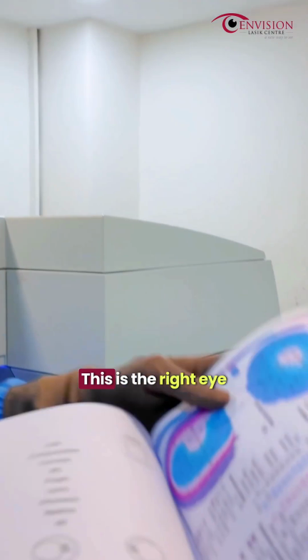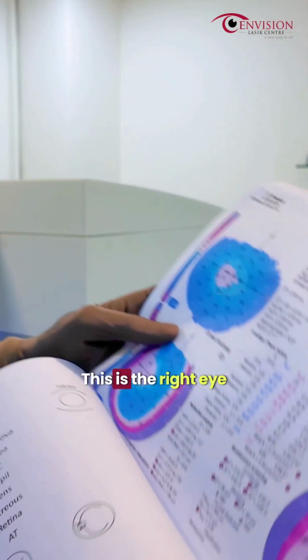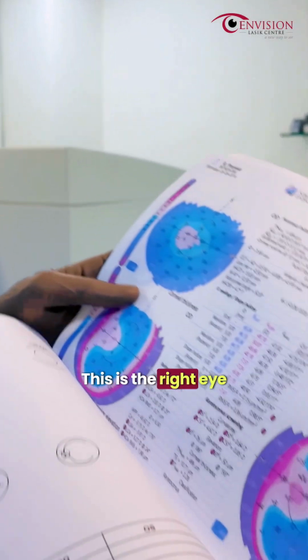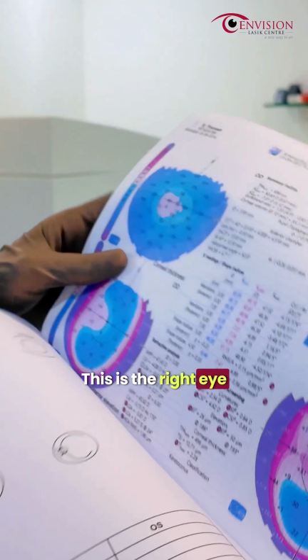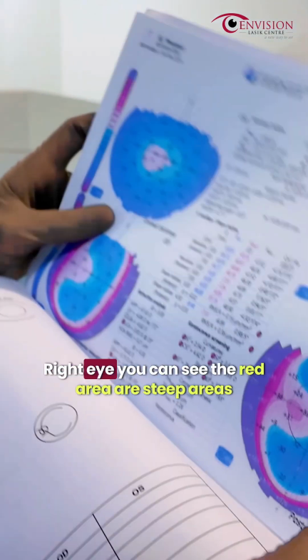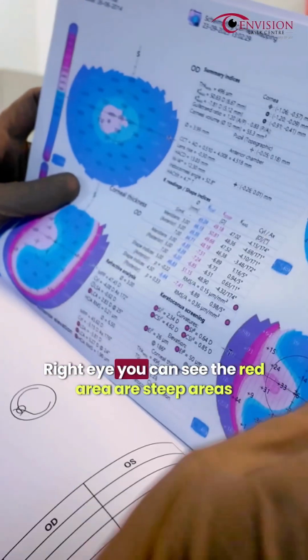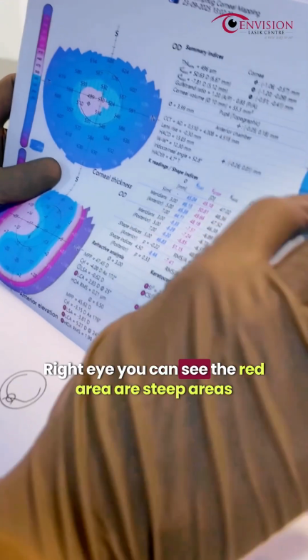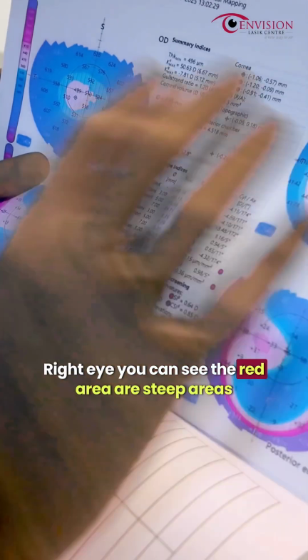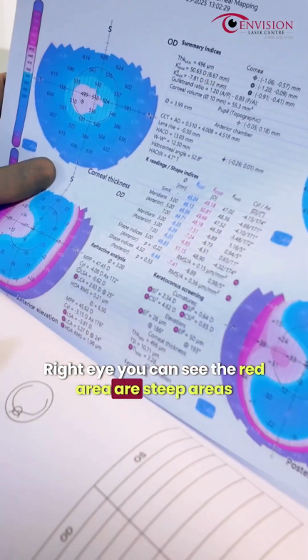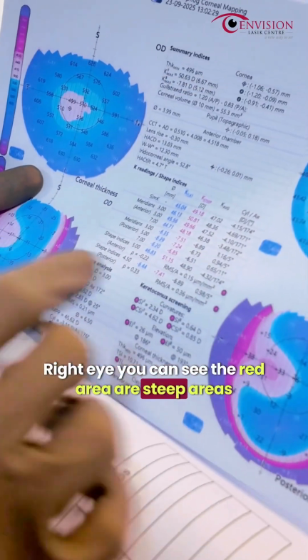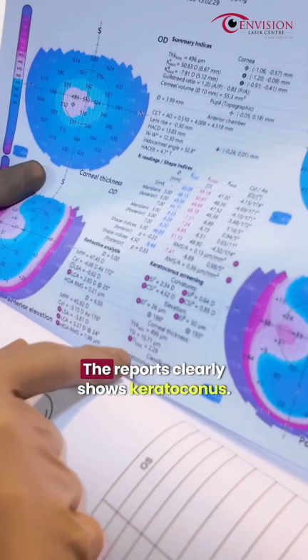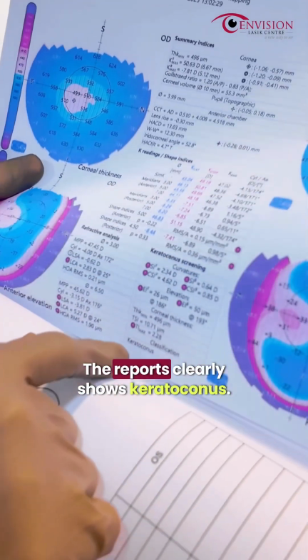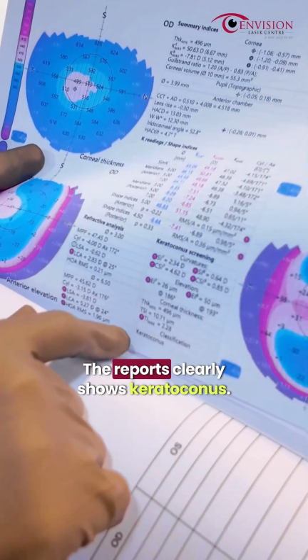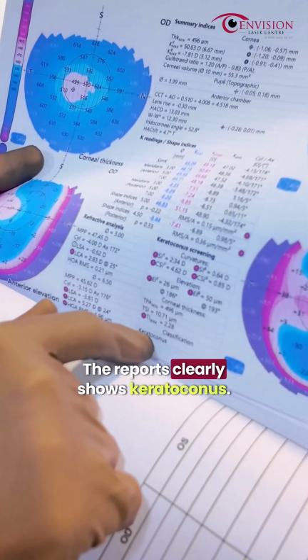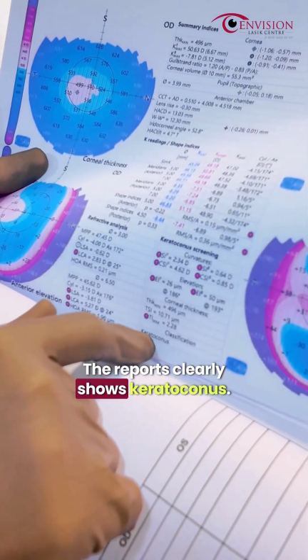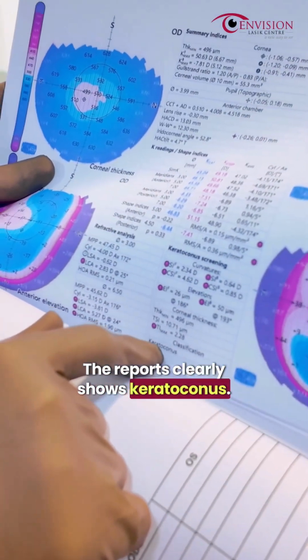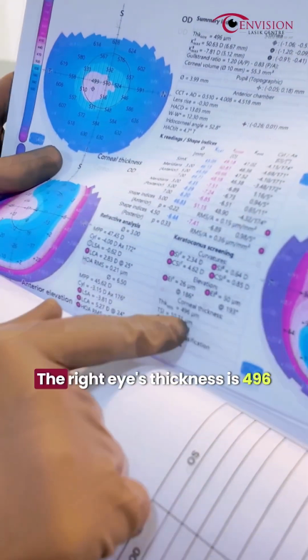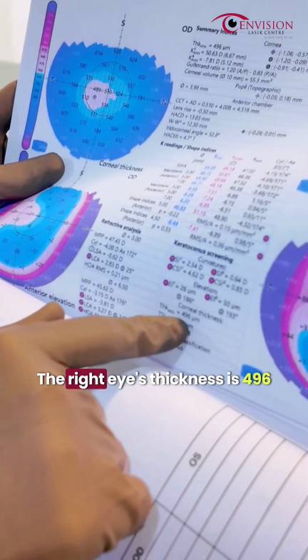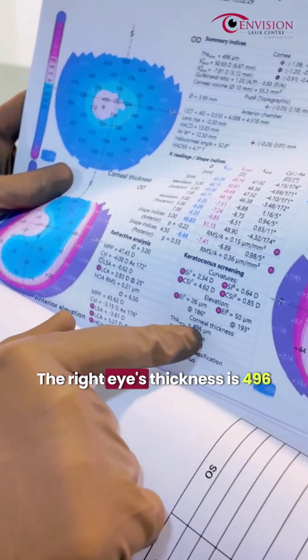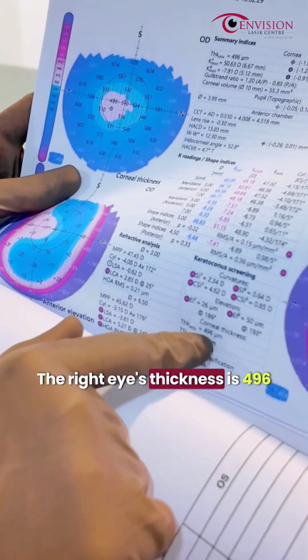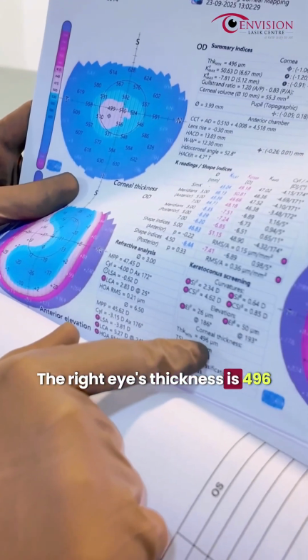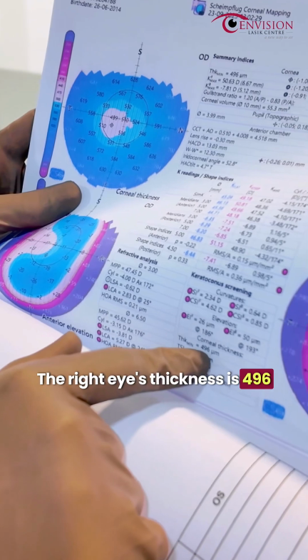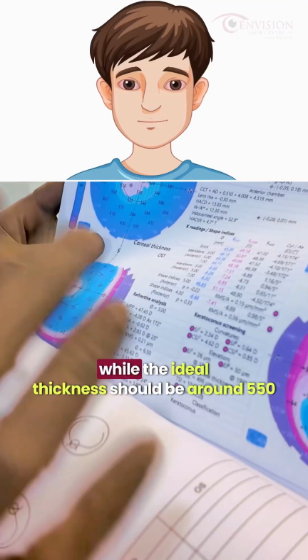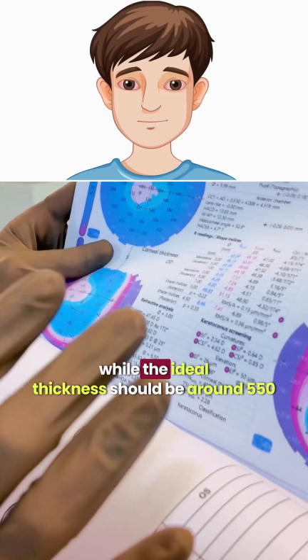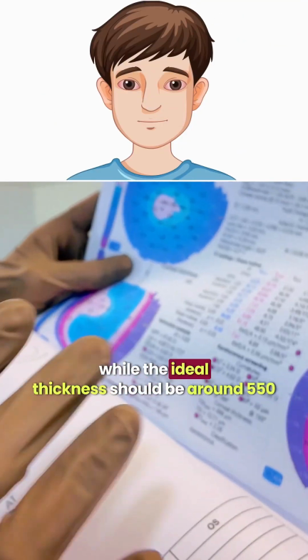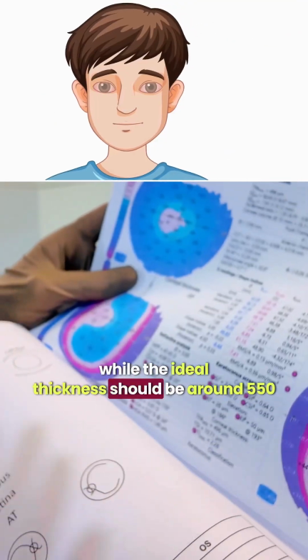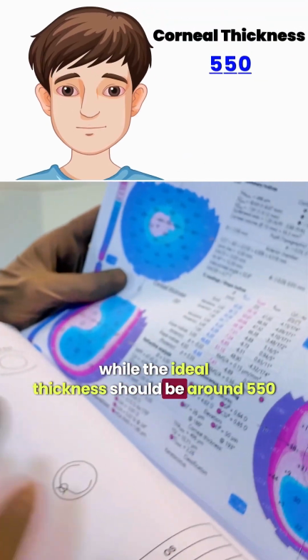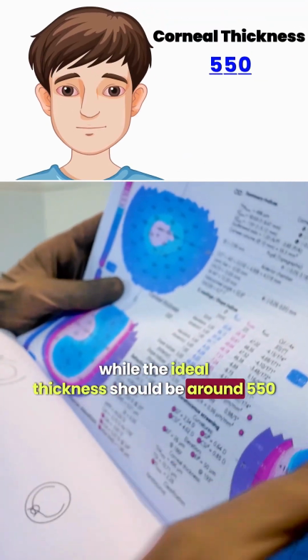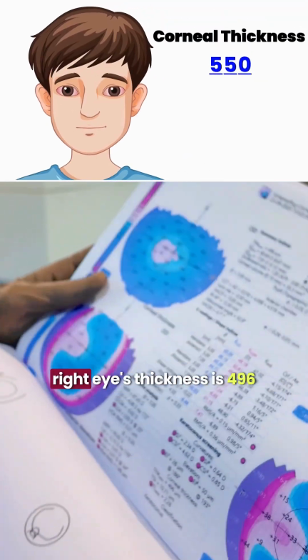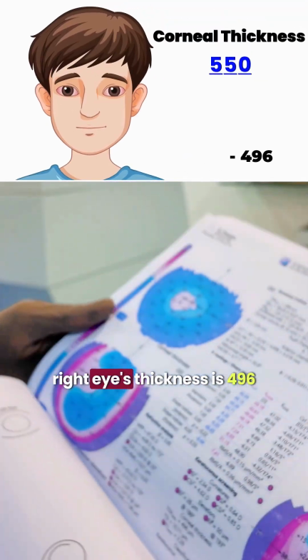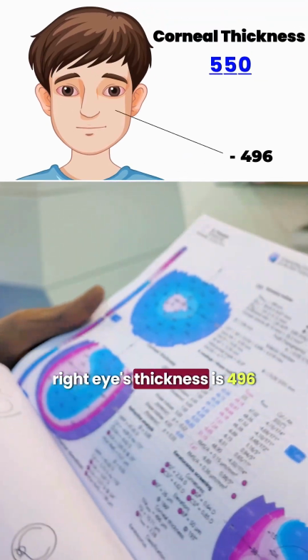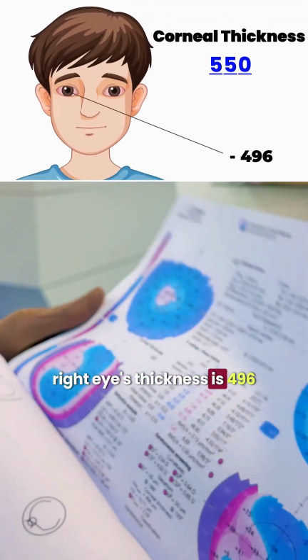This is the right eye. If you see, there are red areas or steep areas, which clearly shows that it is keratoconus. The thickness of the right eye is 496. Ideally, the thickness should be around 550, so the right eye is 496.